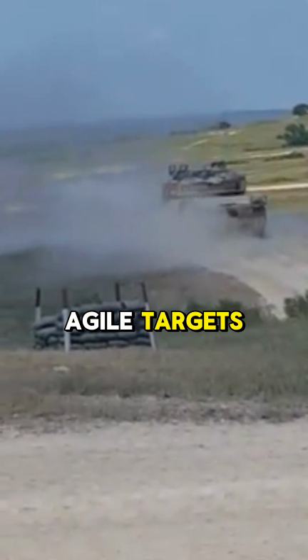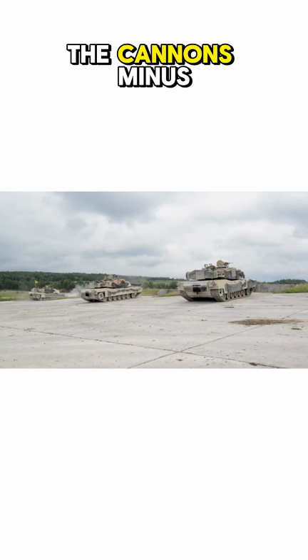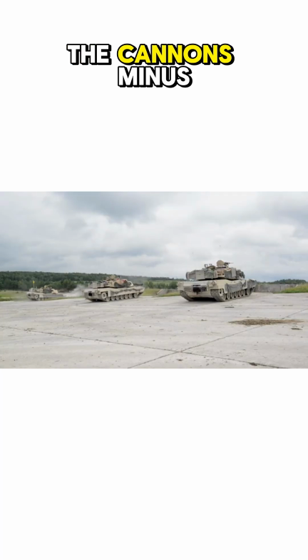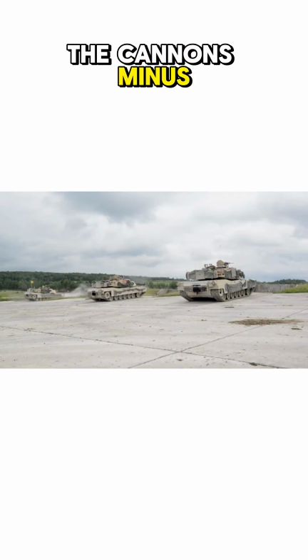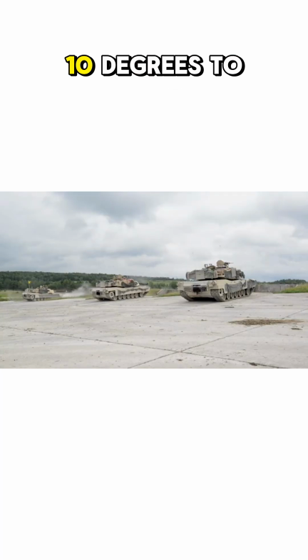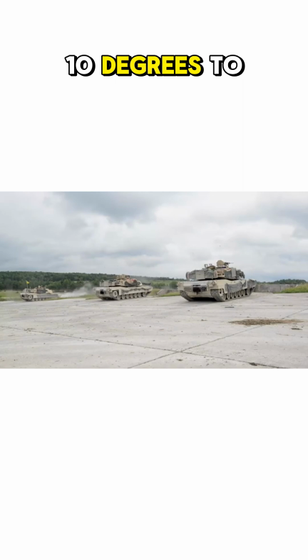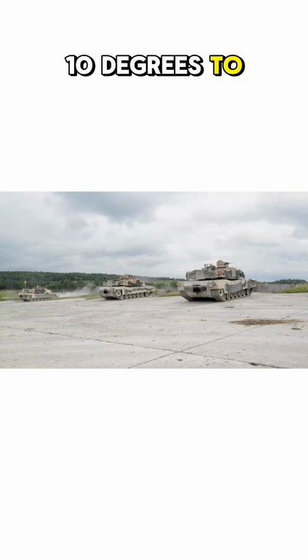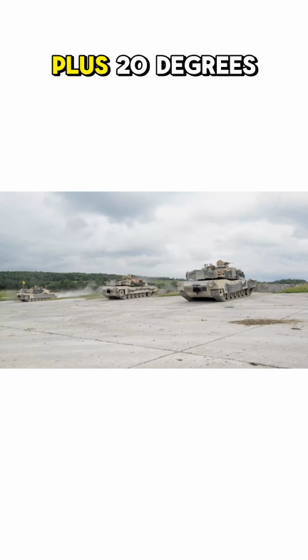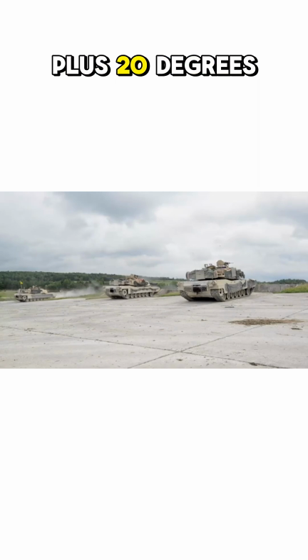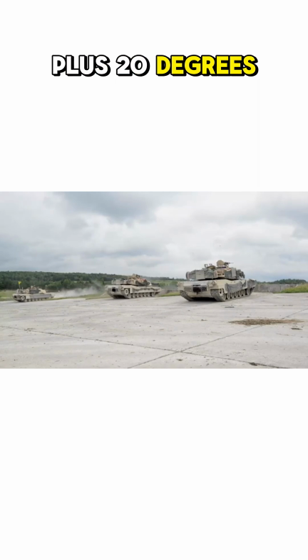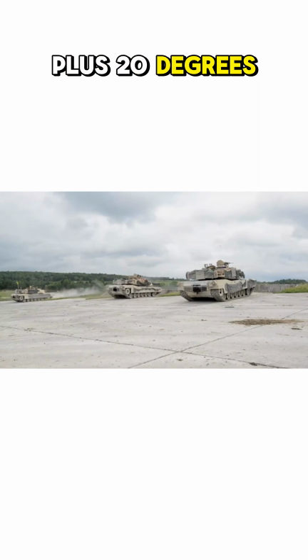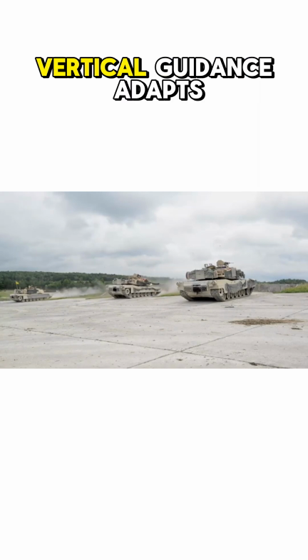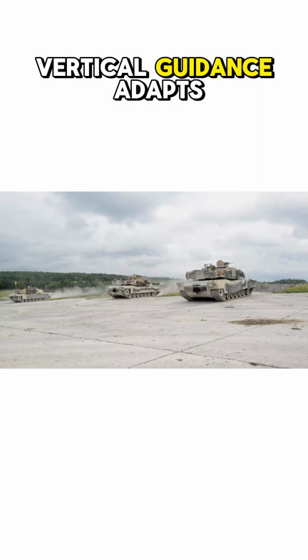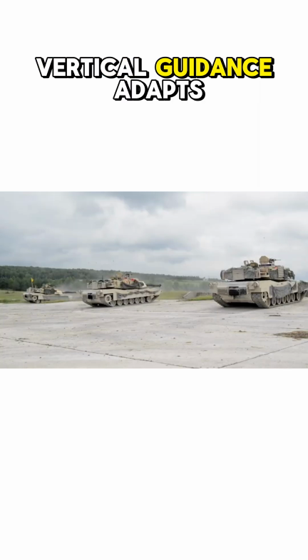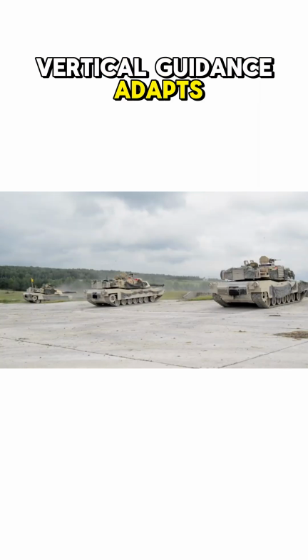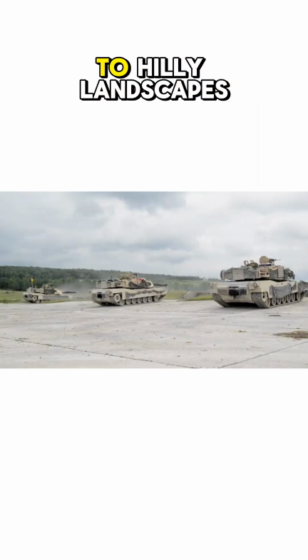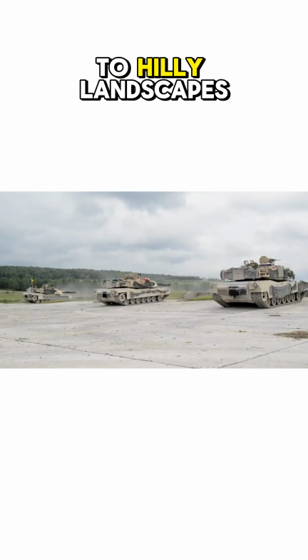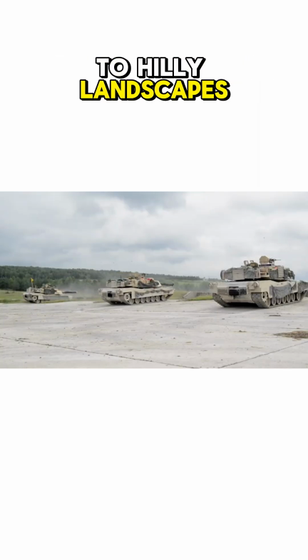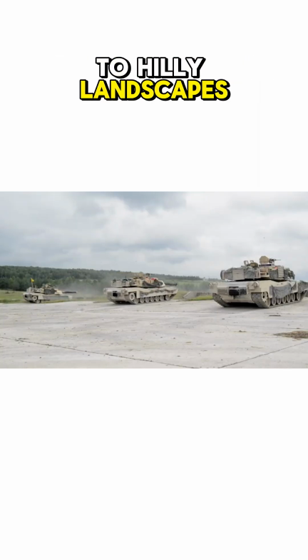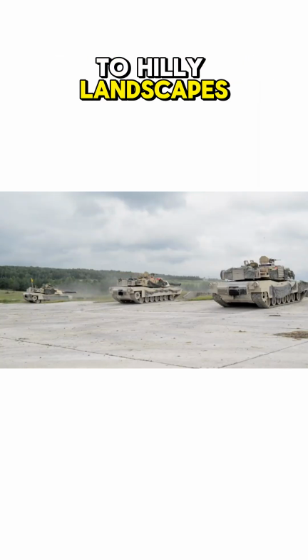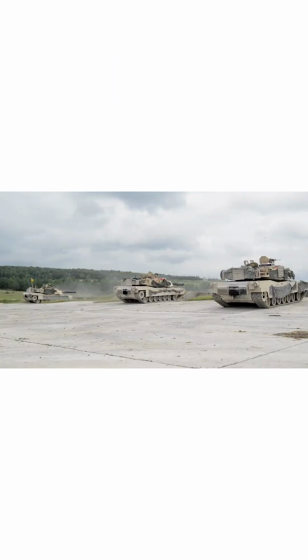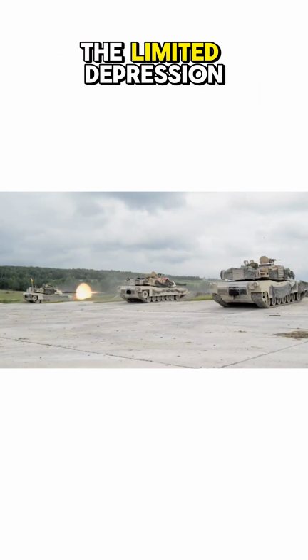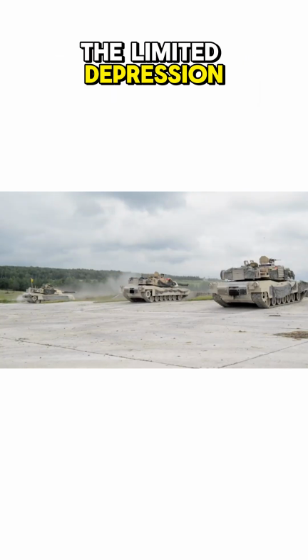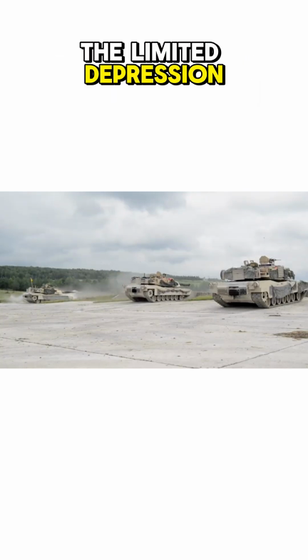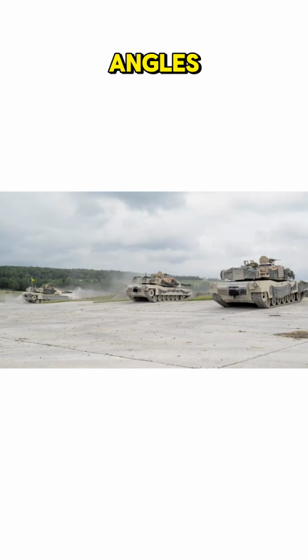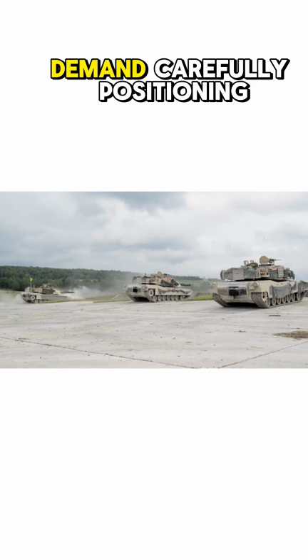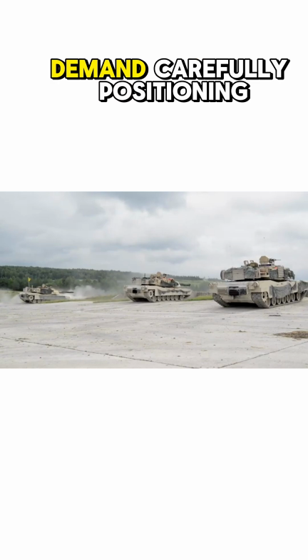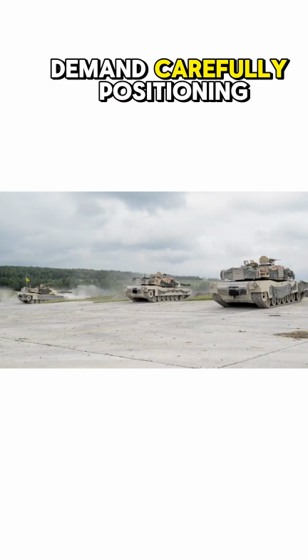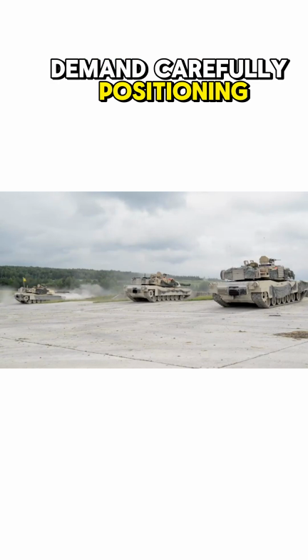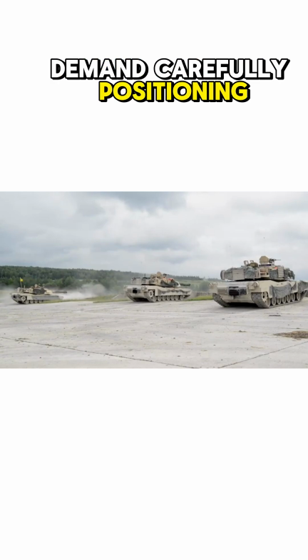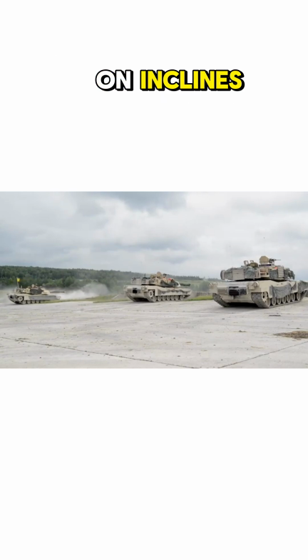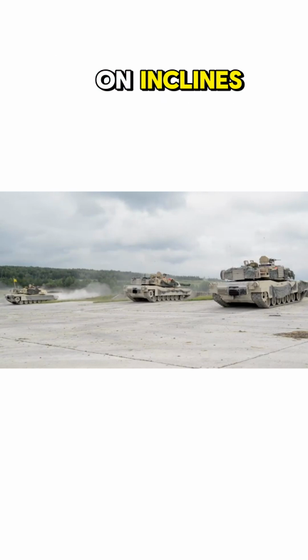The cannon's minus 10 degrees to plus 20 degrees vertical guidance adapts to hilly landscapes, though limited depression angles demand careful positioning on inclines.